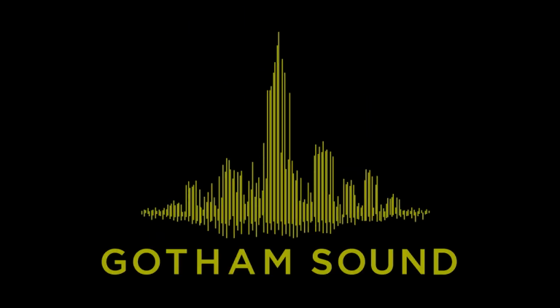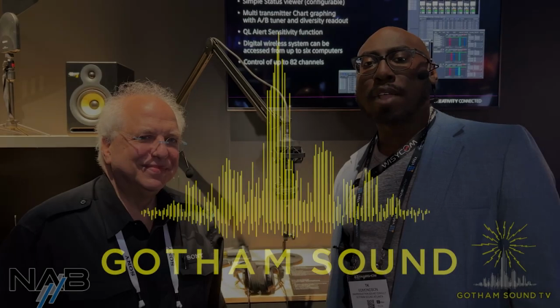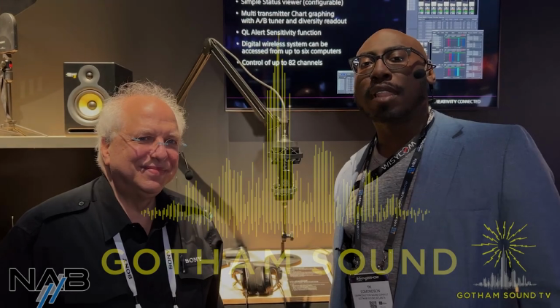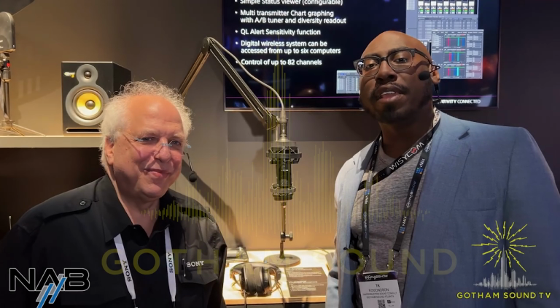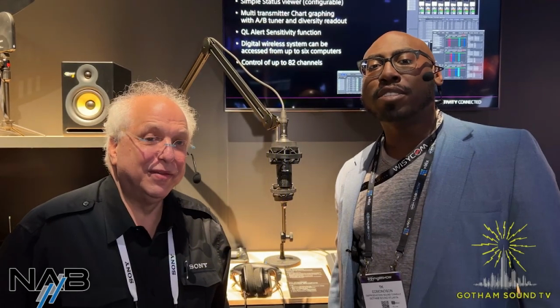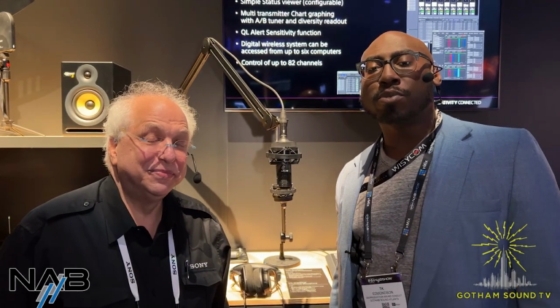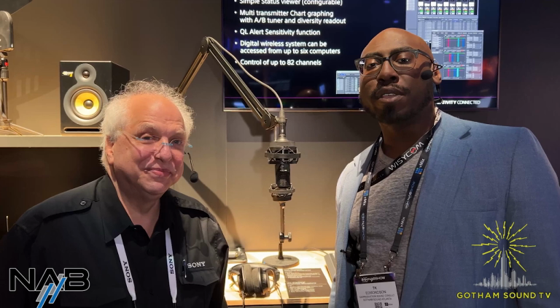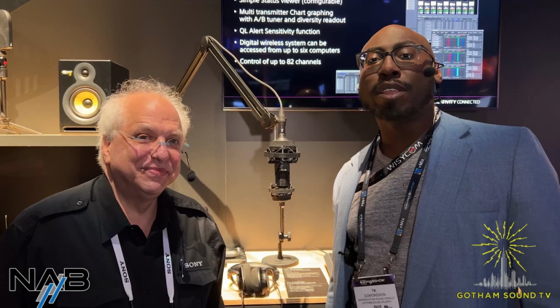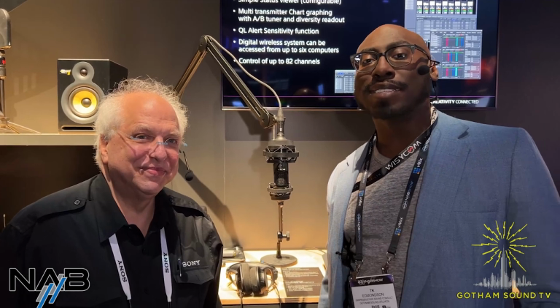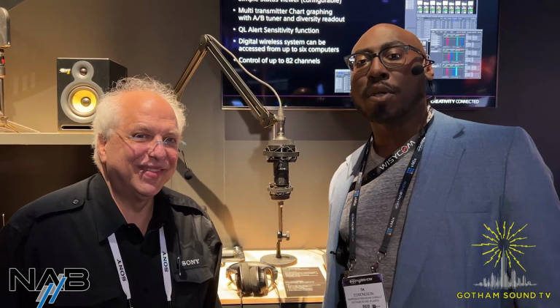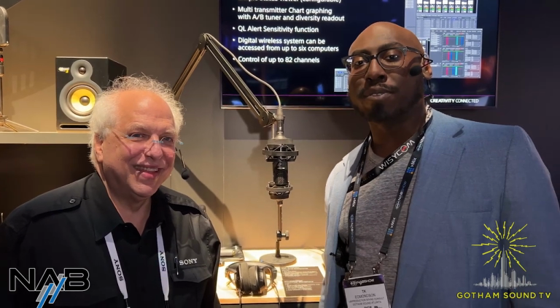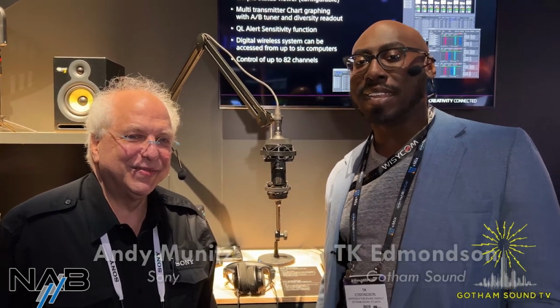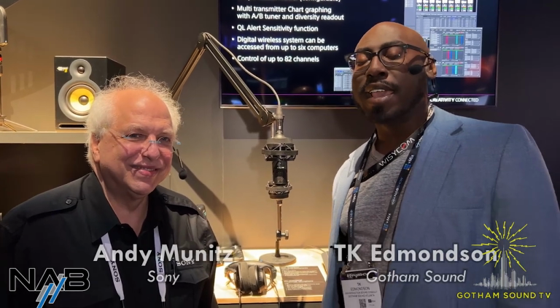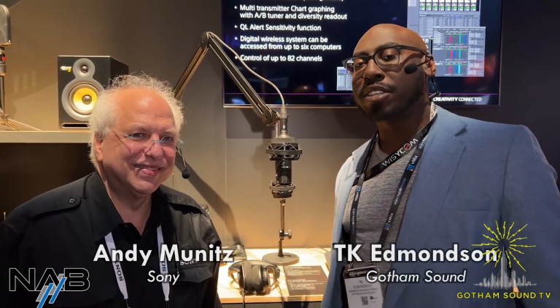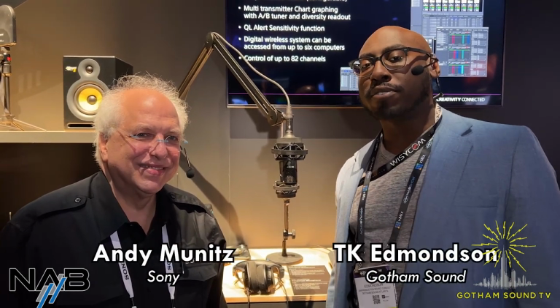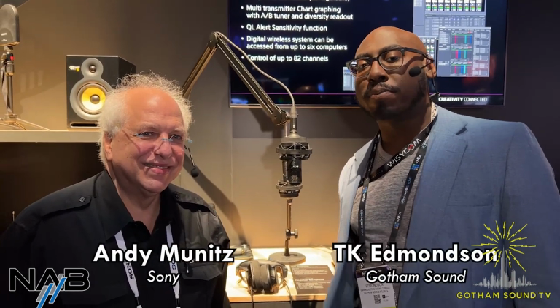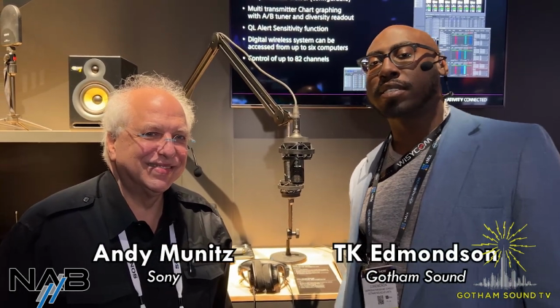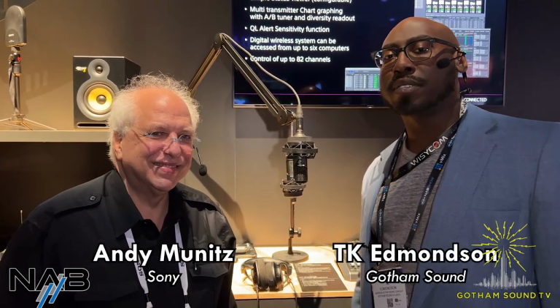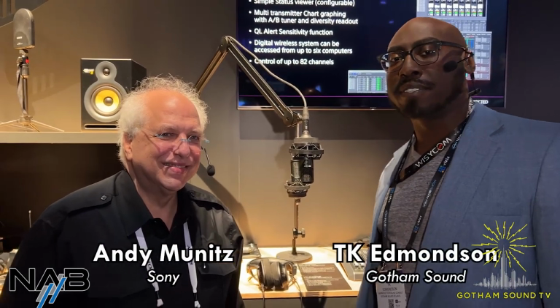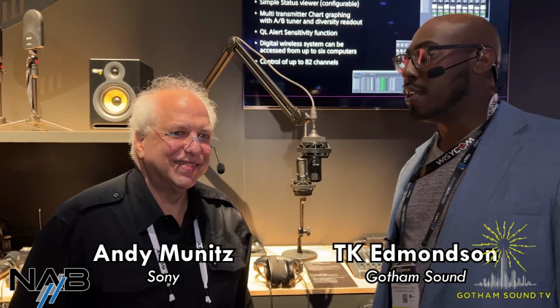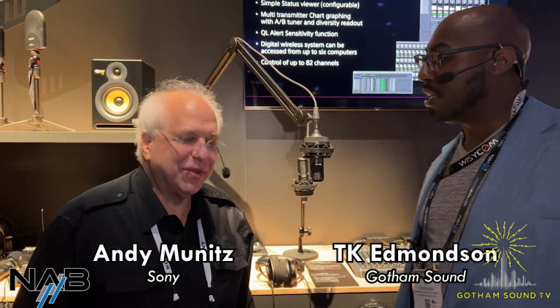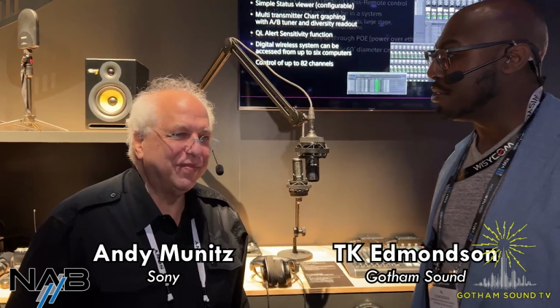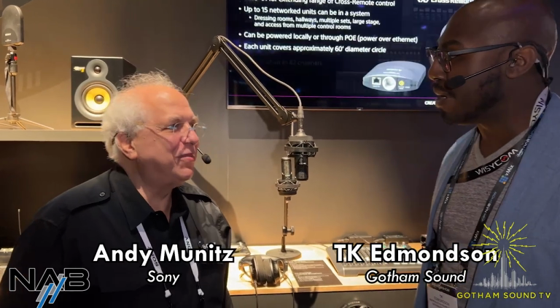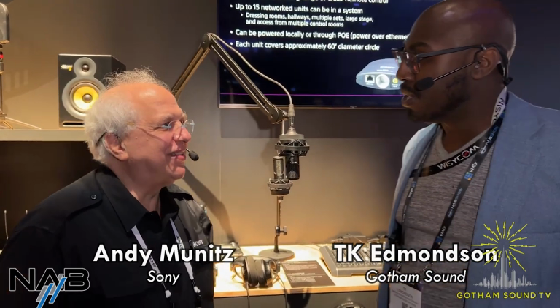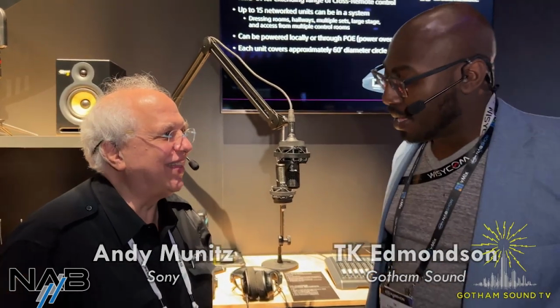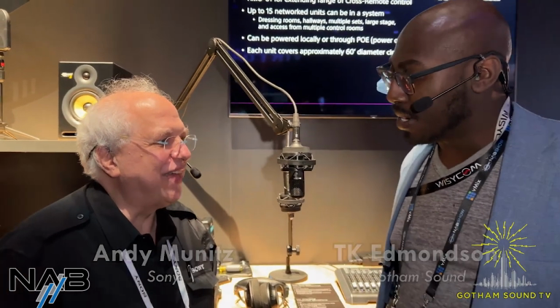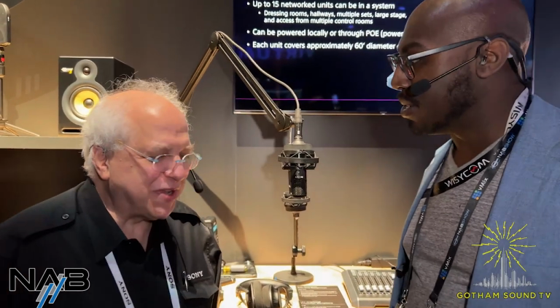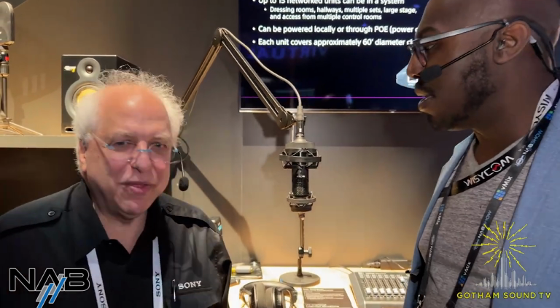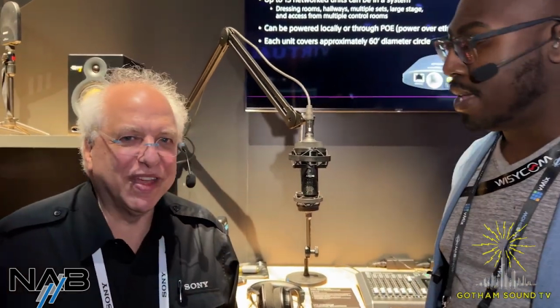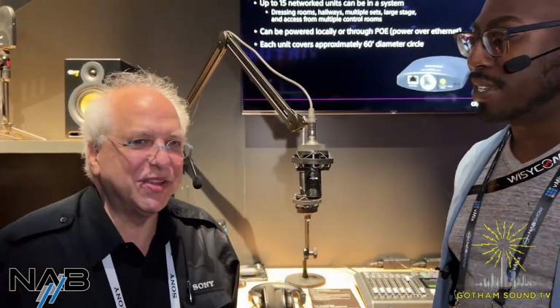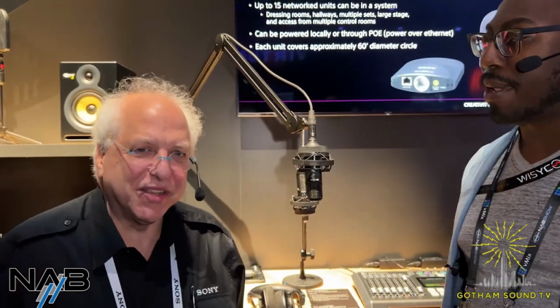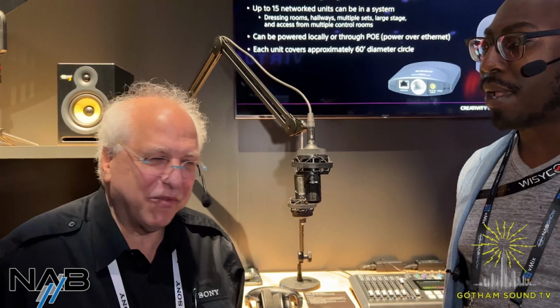Welcome back. We're live at NAB 2023. We're here at the Sony booth with Andy. Andy's going to go over some of the new products that Sony's got for this year. How are you doing? I'm doing great, TK. Thanks for stopping by the booth. Nice to see you guys.